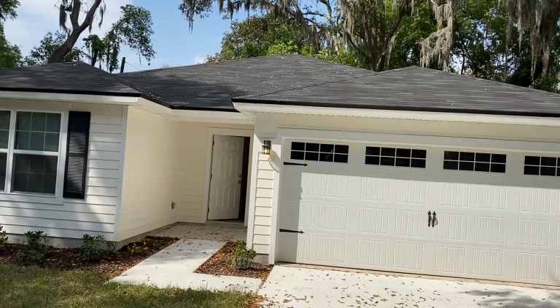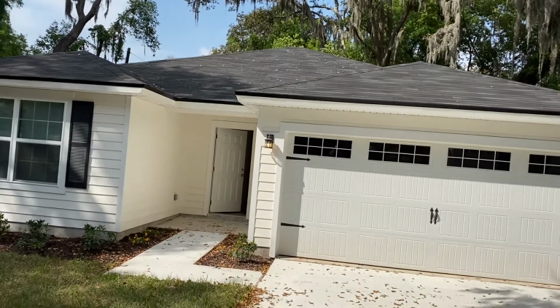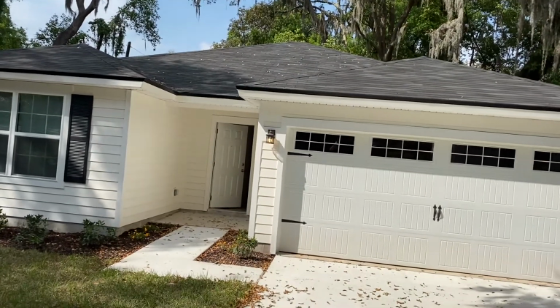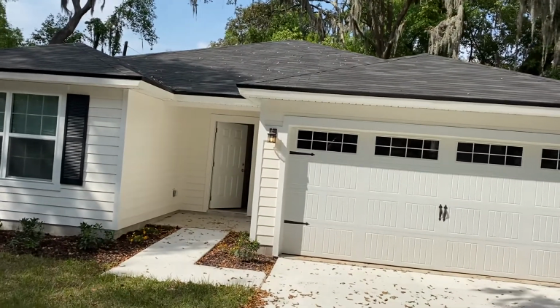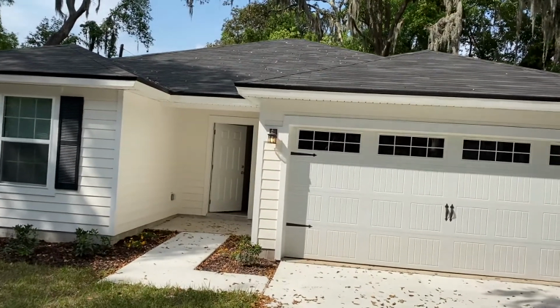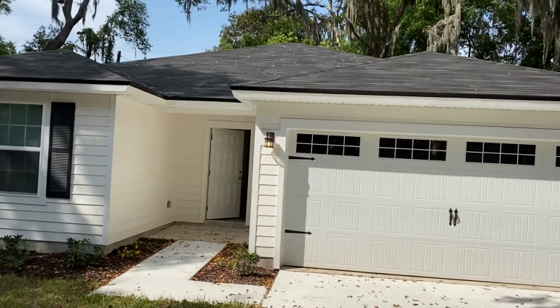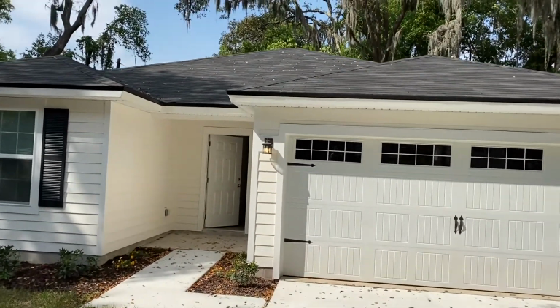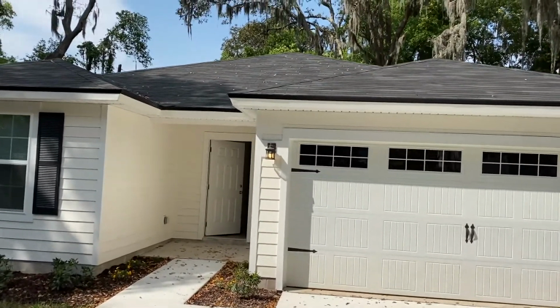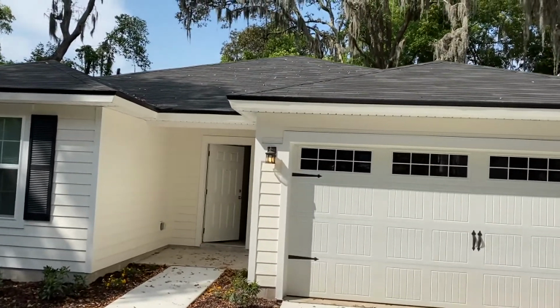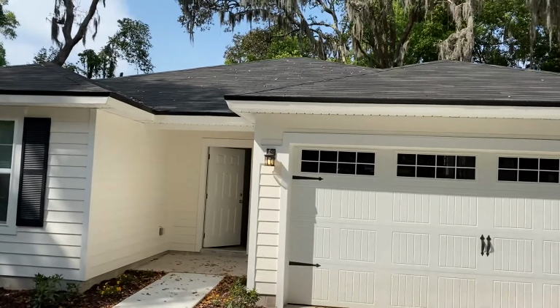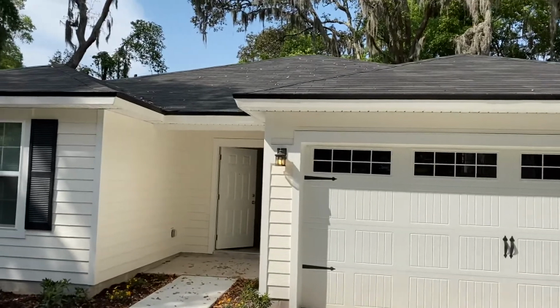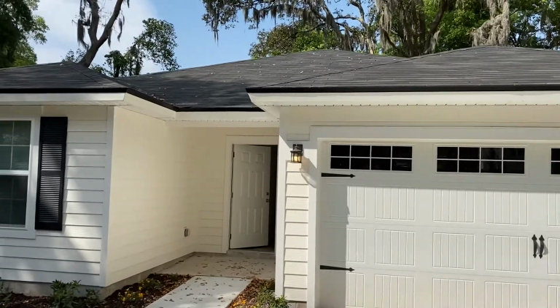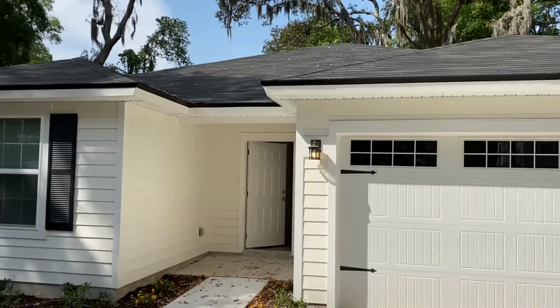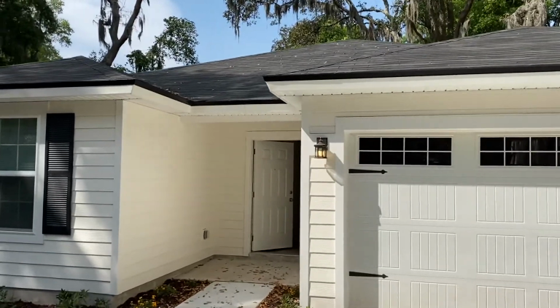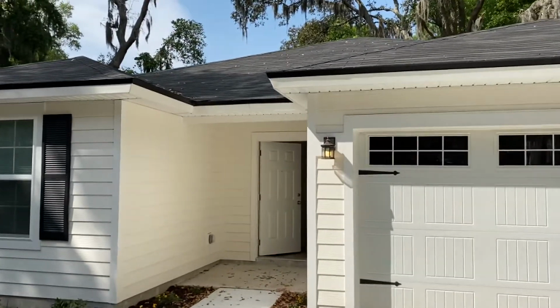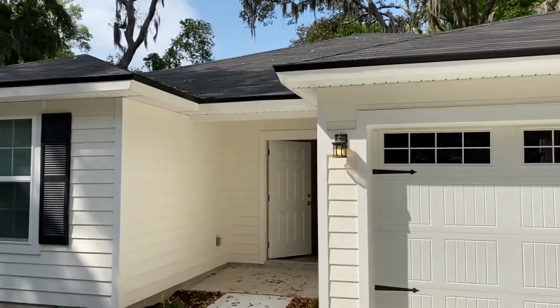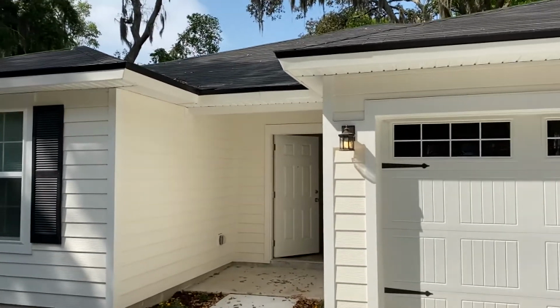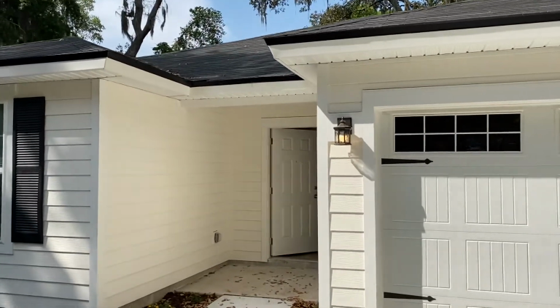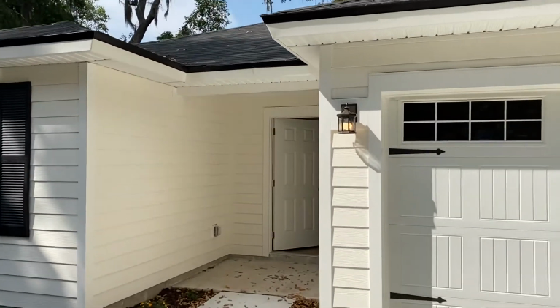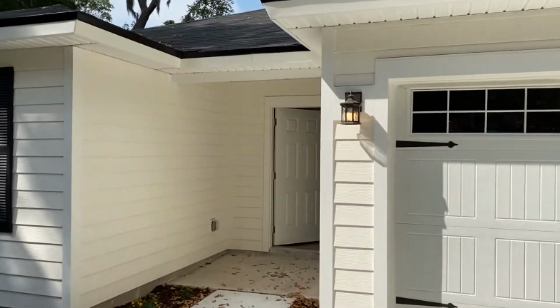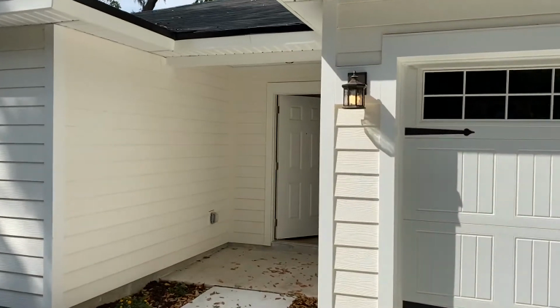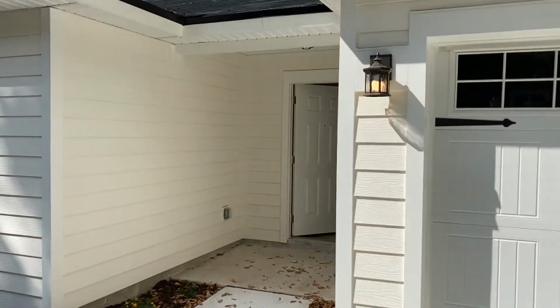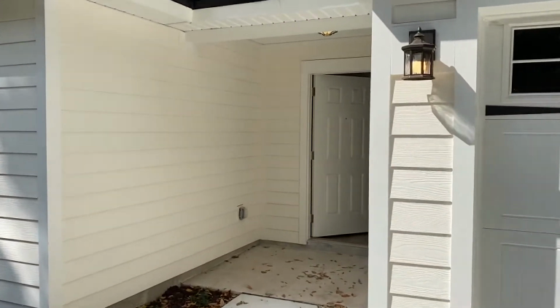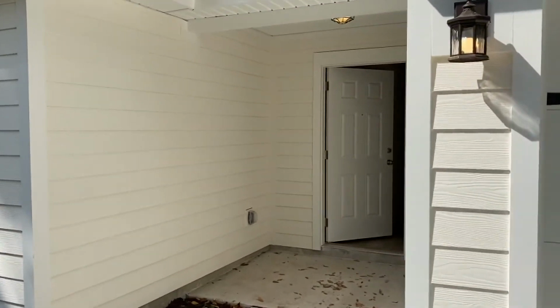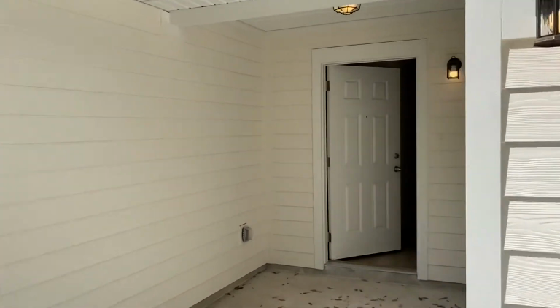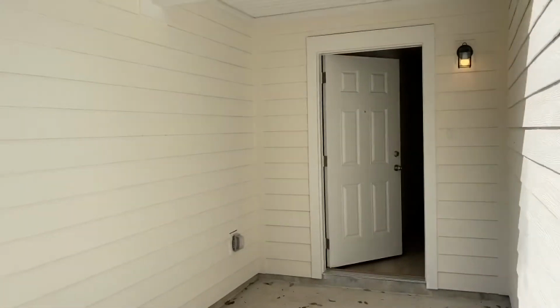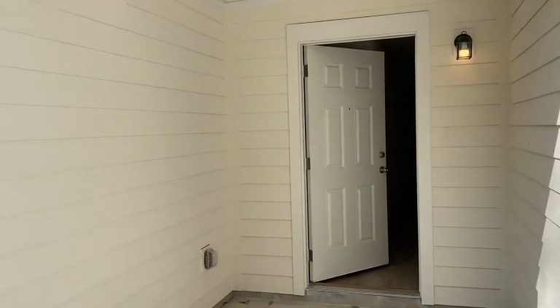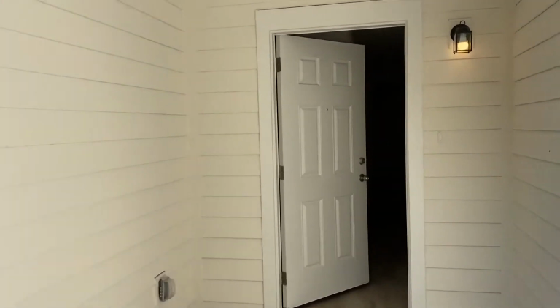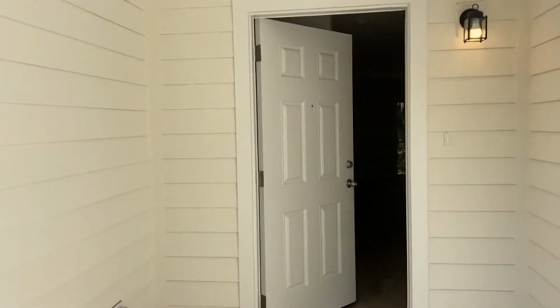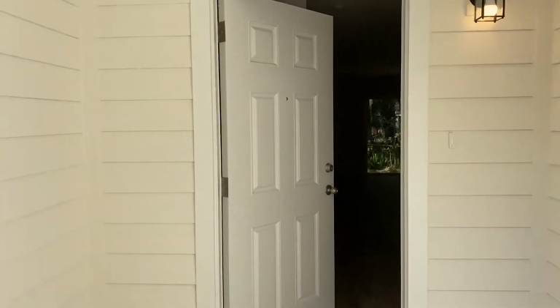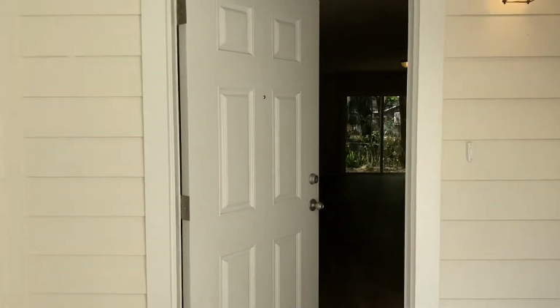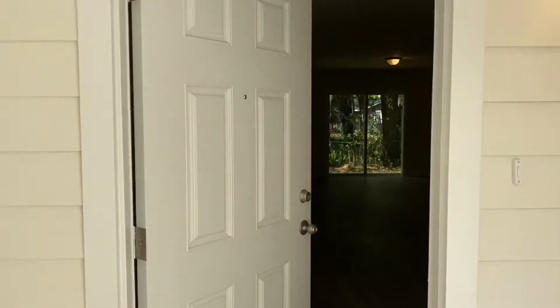Hey guys, this is William with JWB. We are at 497 East 56th Street on the north side of Jacksonville. This is a three-bed, two-bath new construction home with a two-car garage and 1,209 square feet.